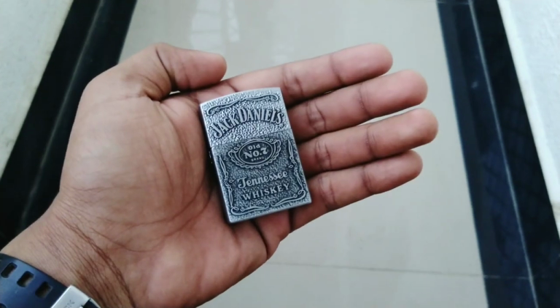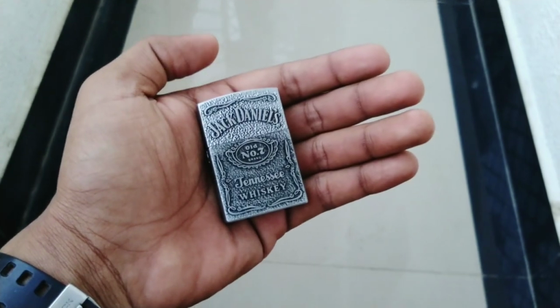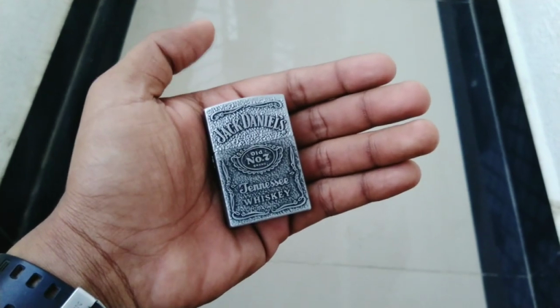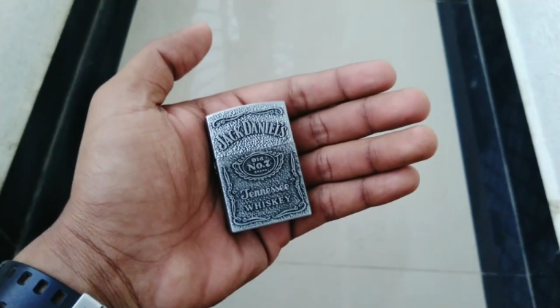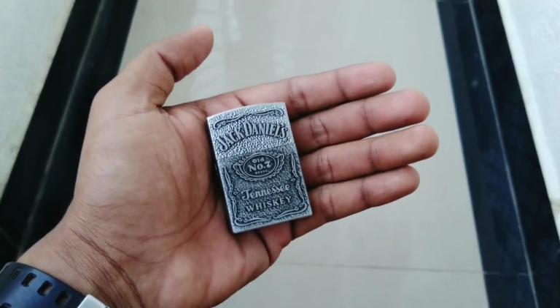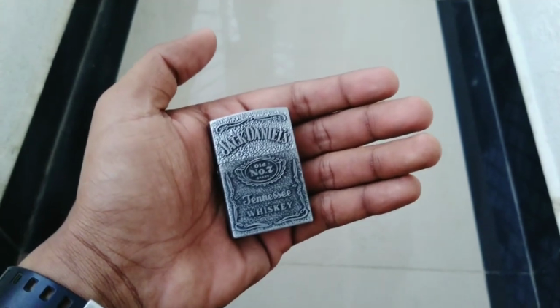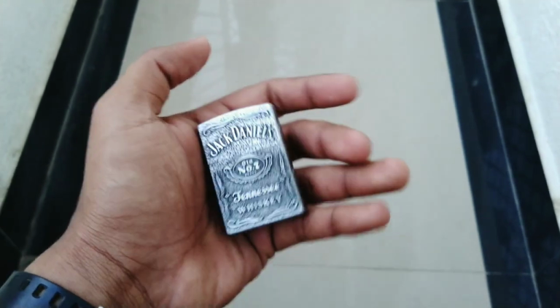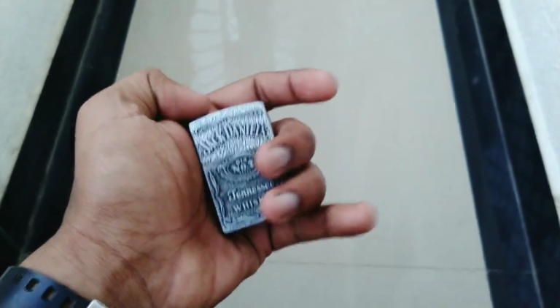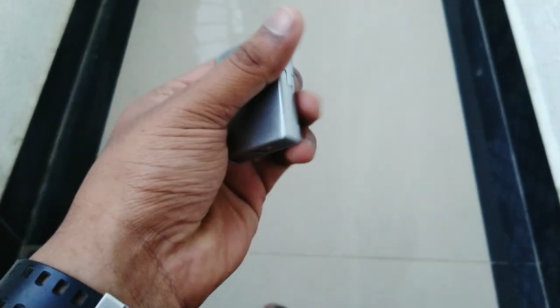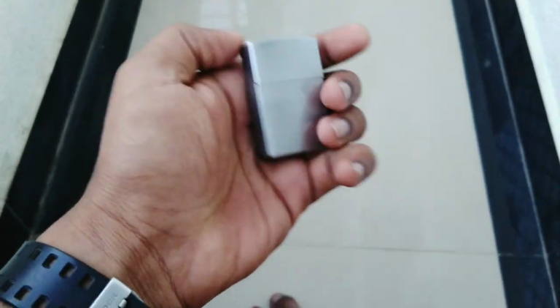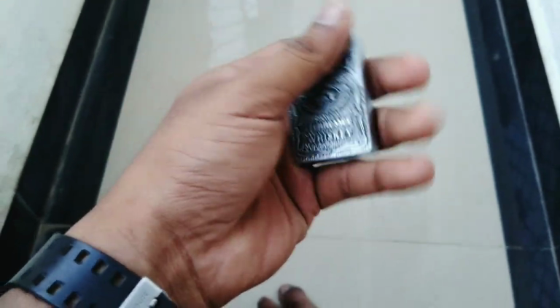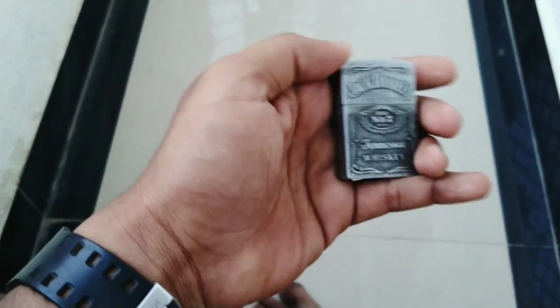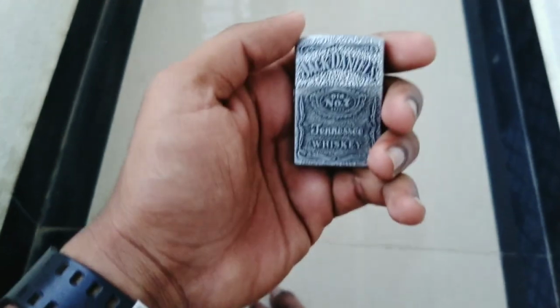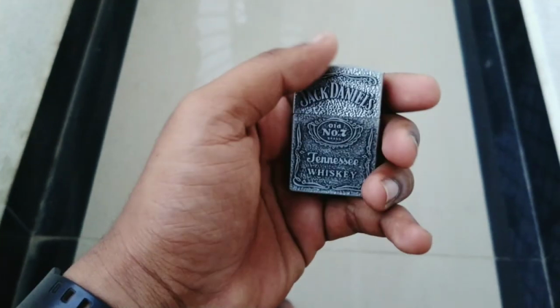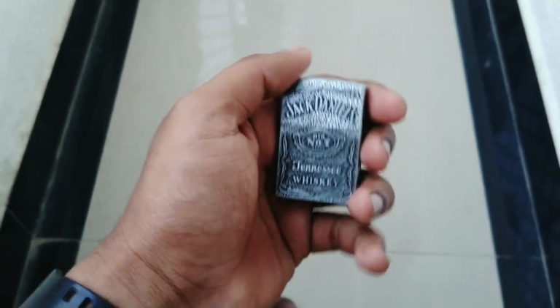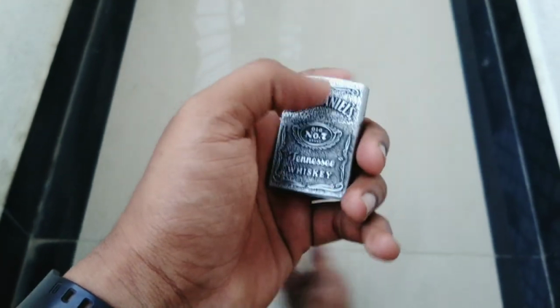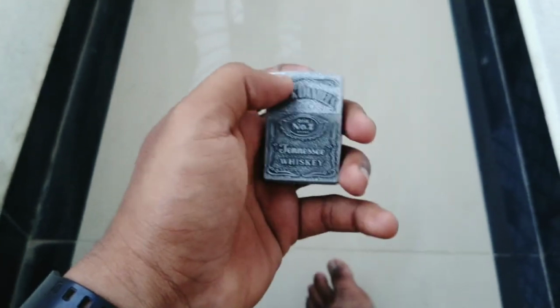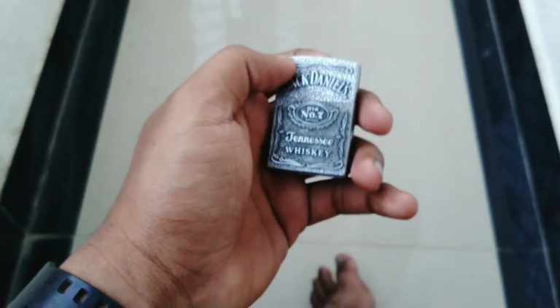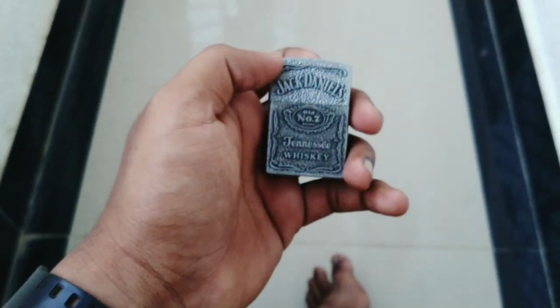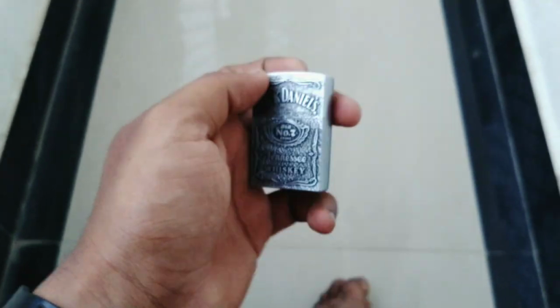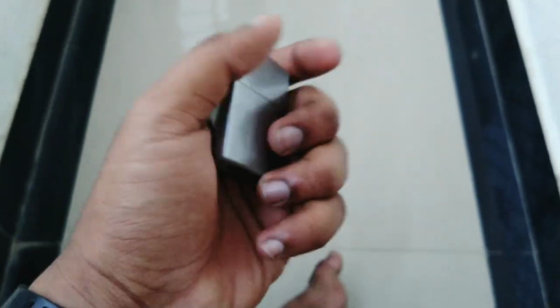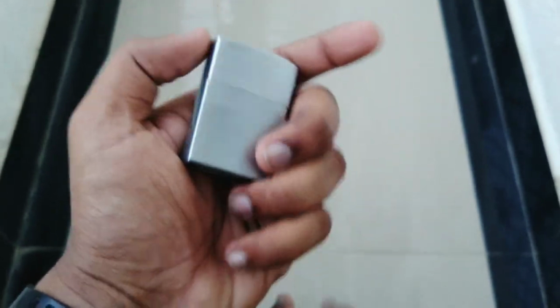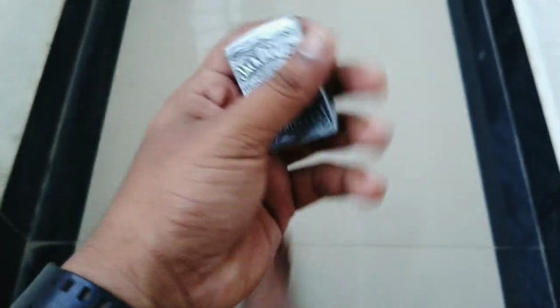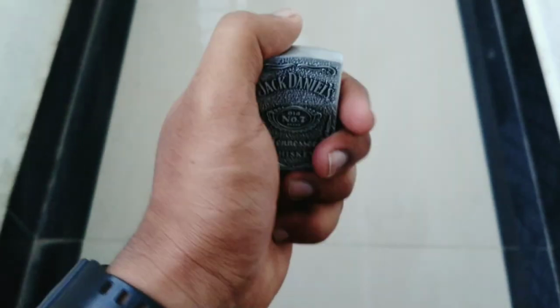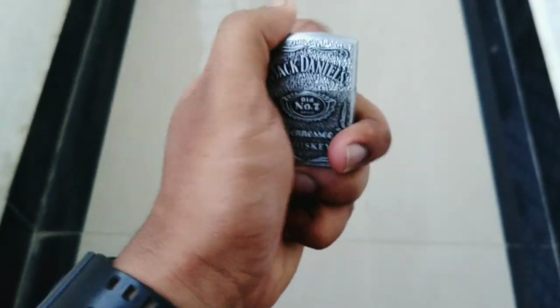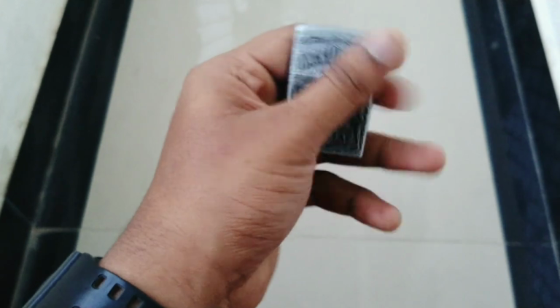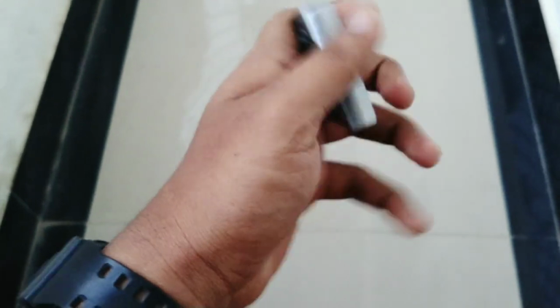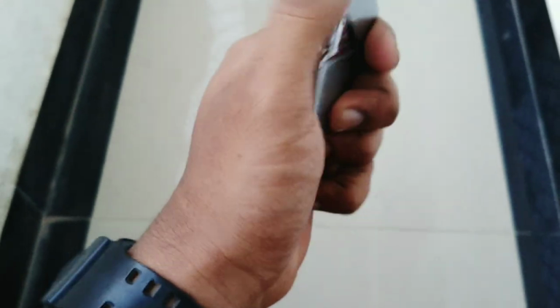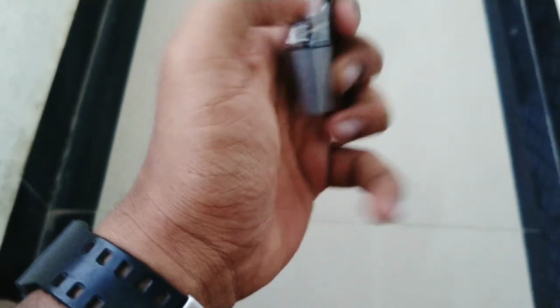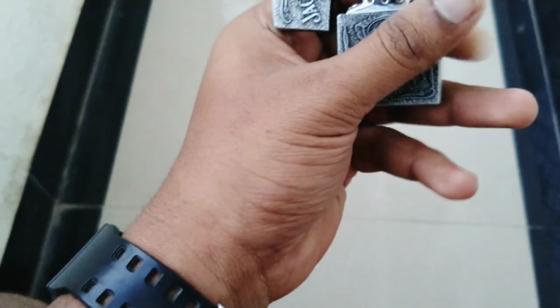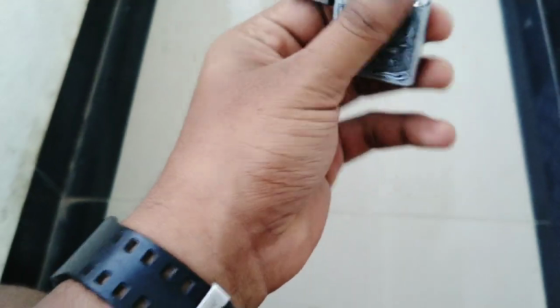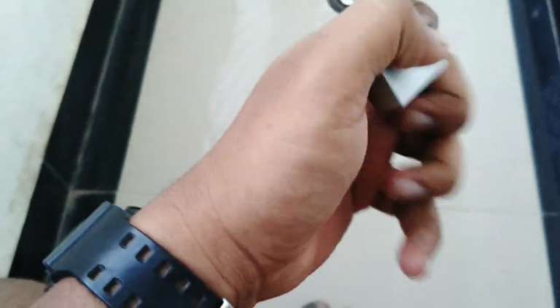Good morning guys, today I'm going to give you a review on my new lighter — it's a Jack Daniel lighter and it's a Zippo type lighter, meaning you can just open it.